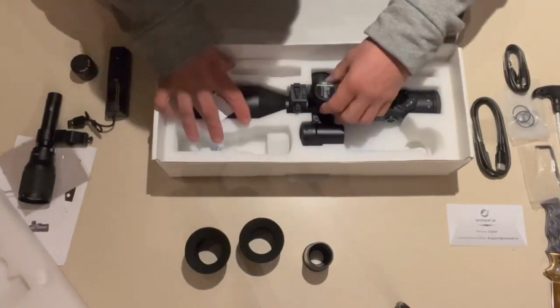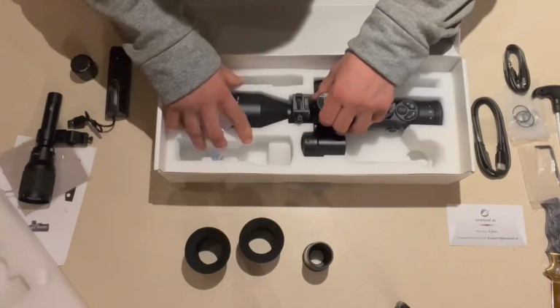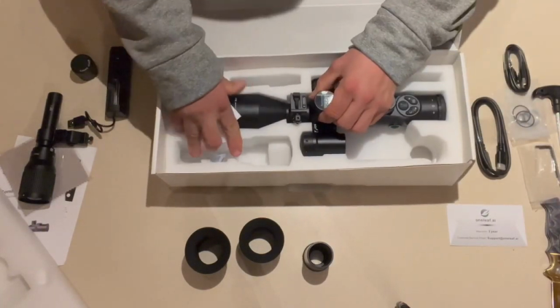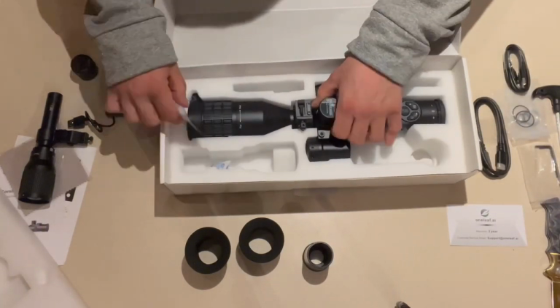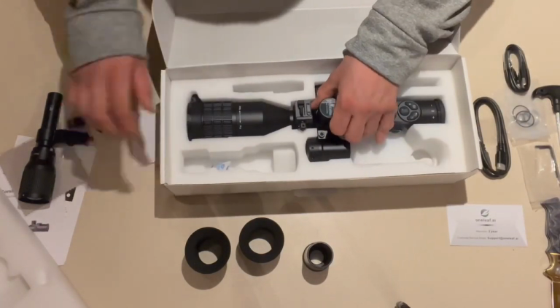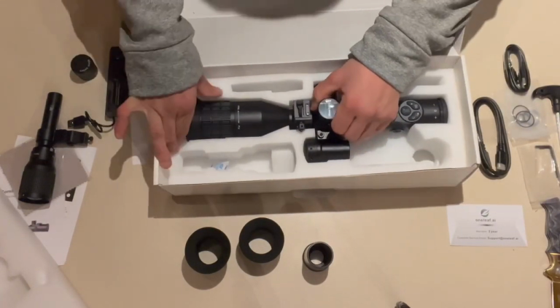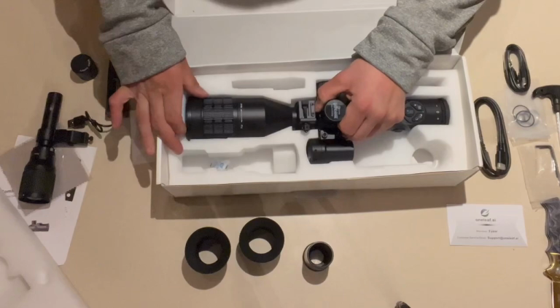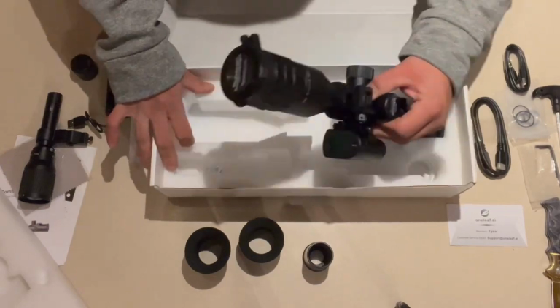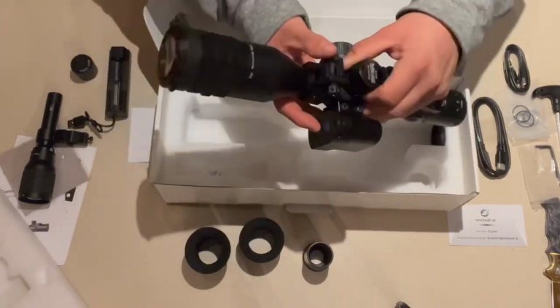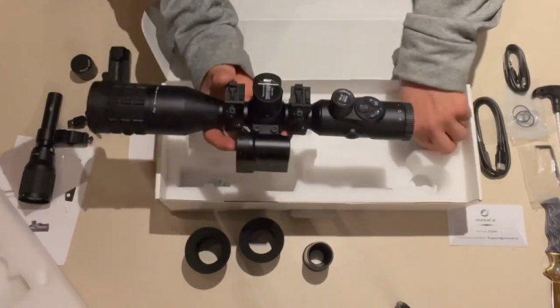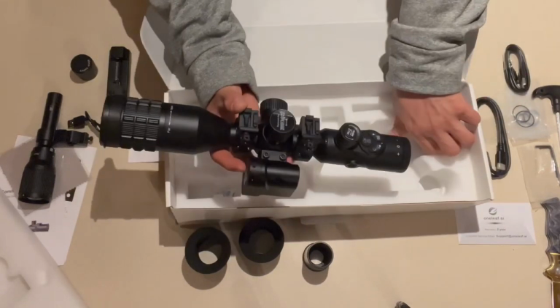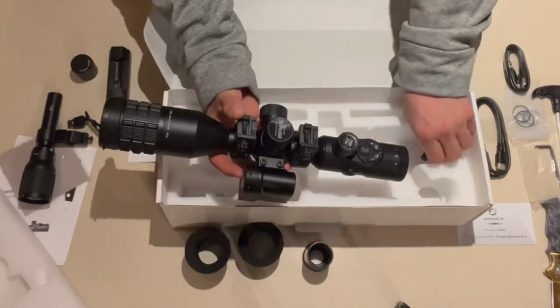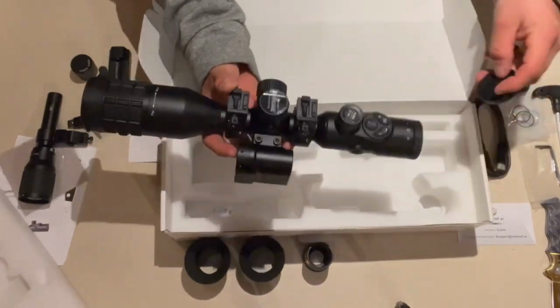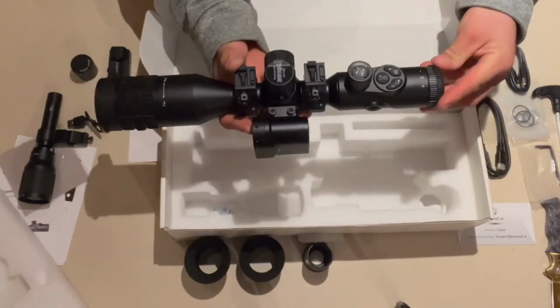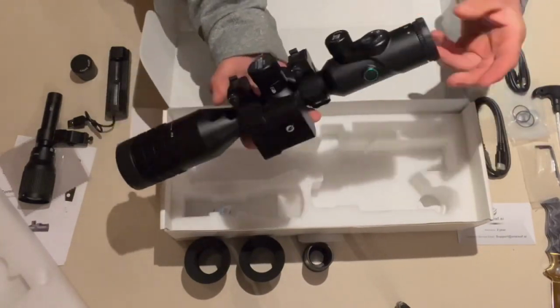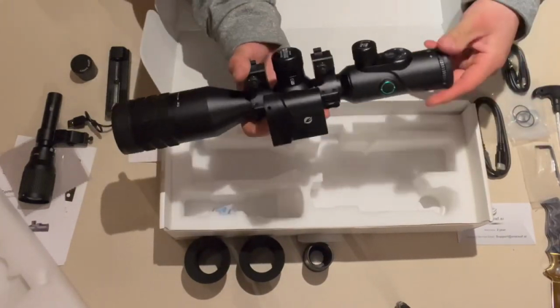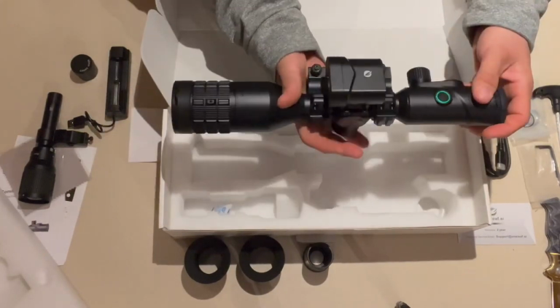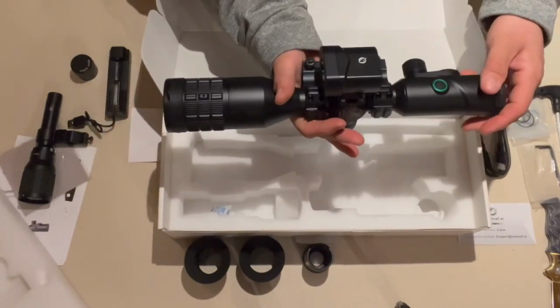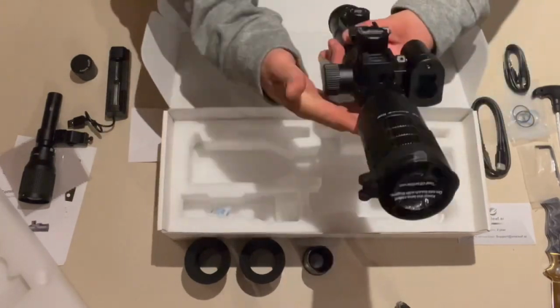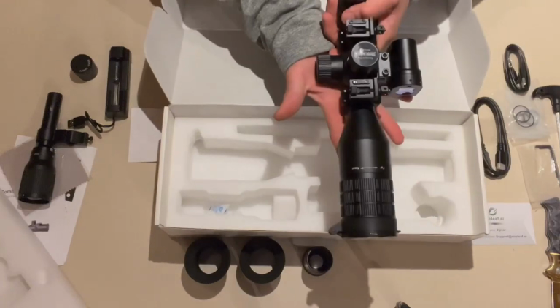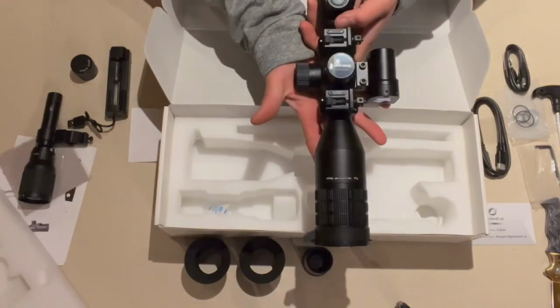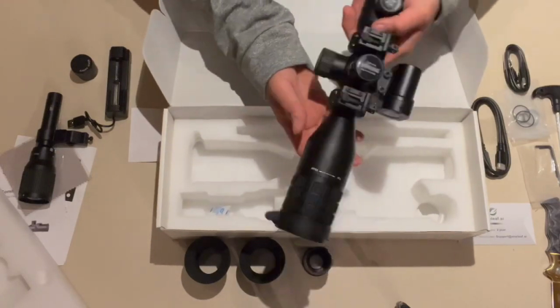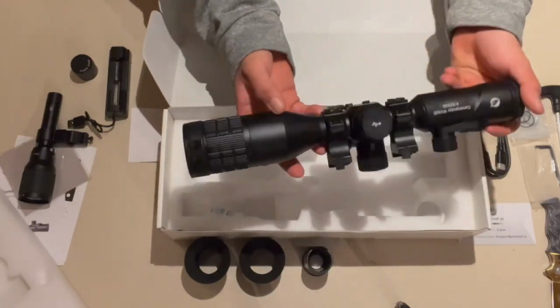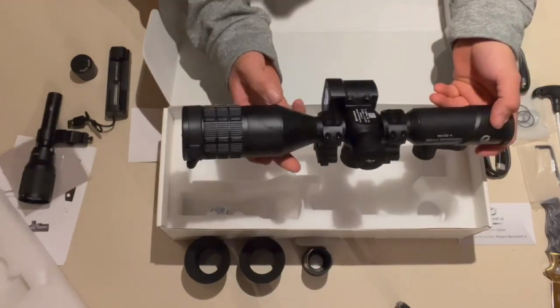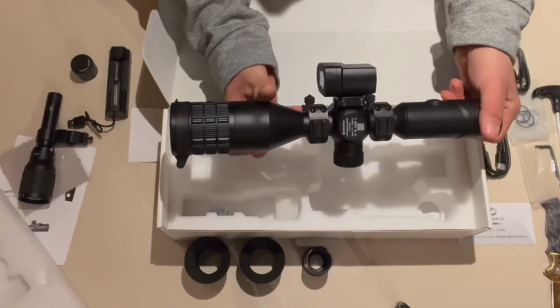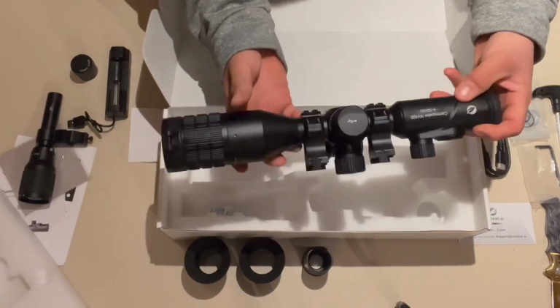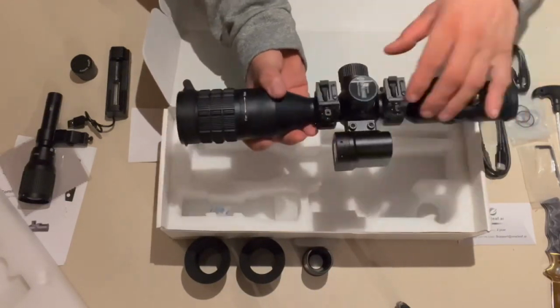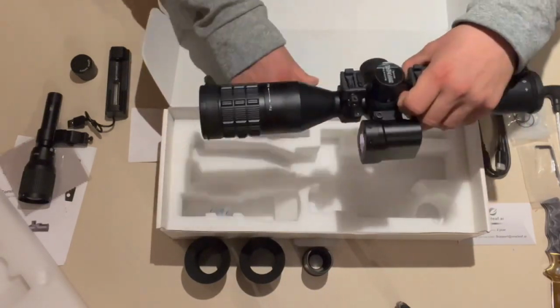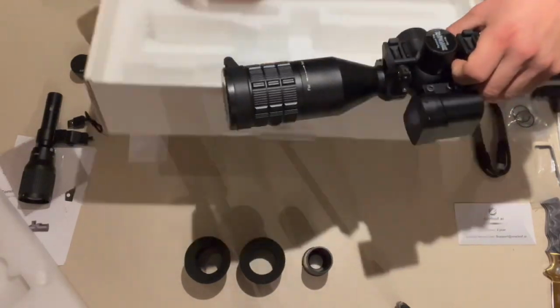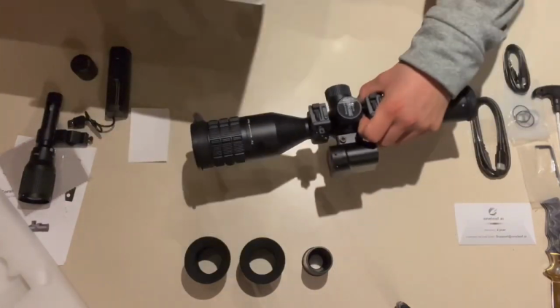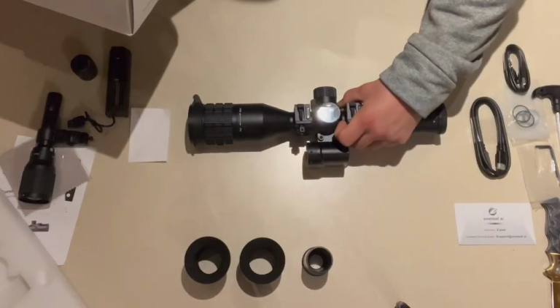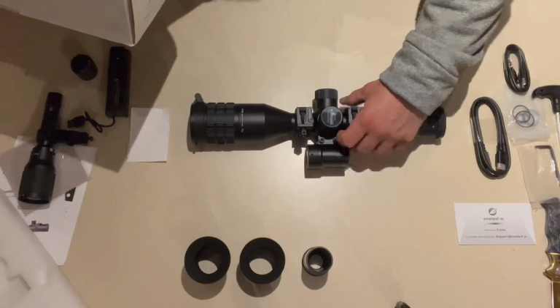This night vision scope setup includes batteries, charger, infrared flashlight, HDMI cables, Allen wrenches, lens covers, eyepieces, instructions, and the scope with the rangefinder.